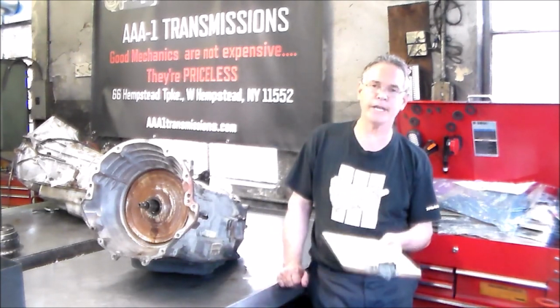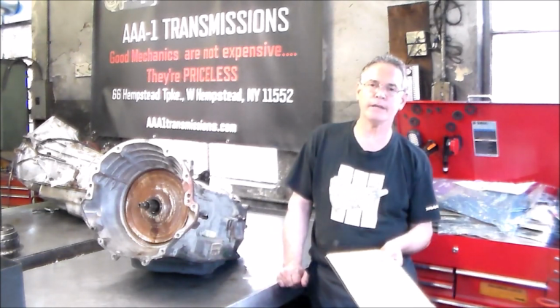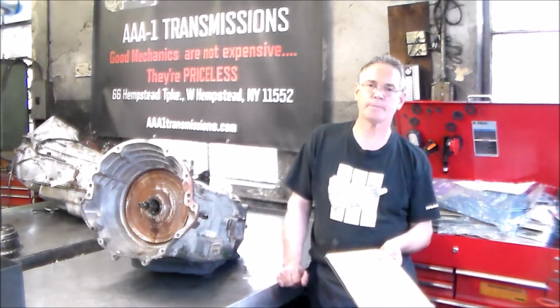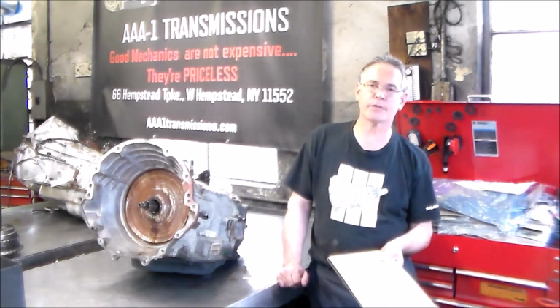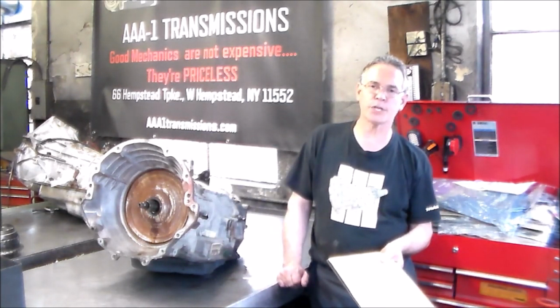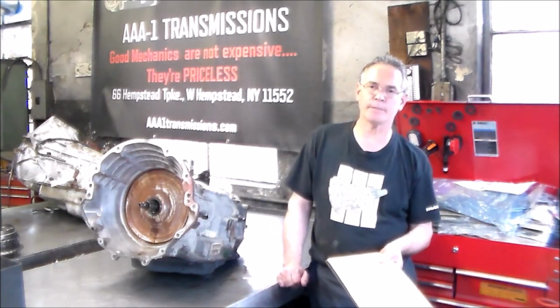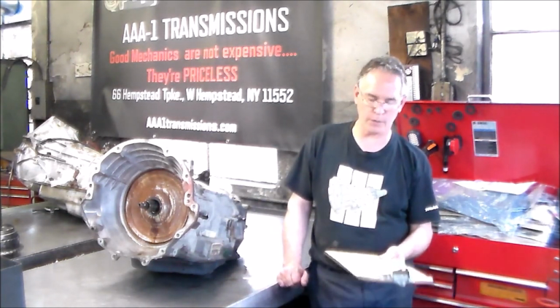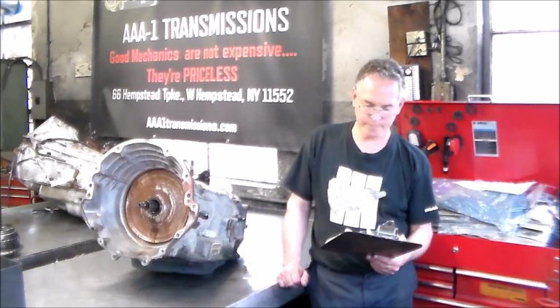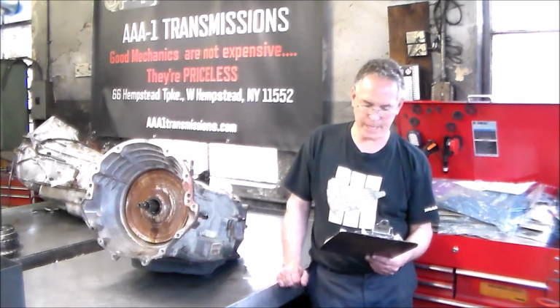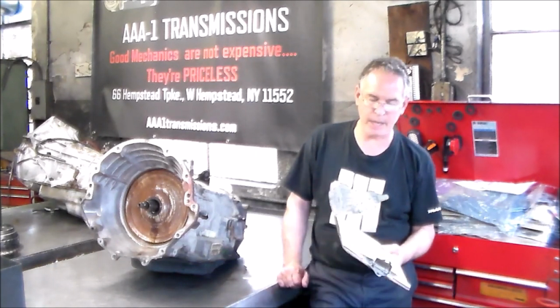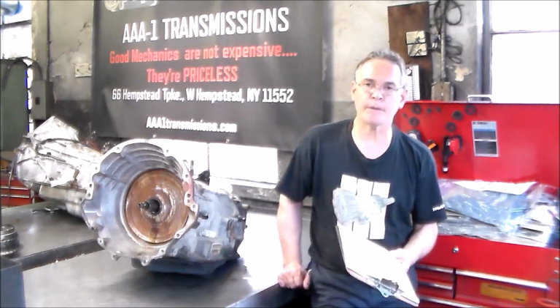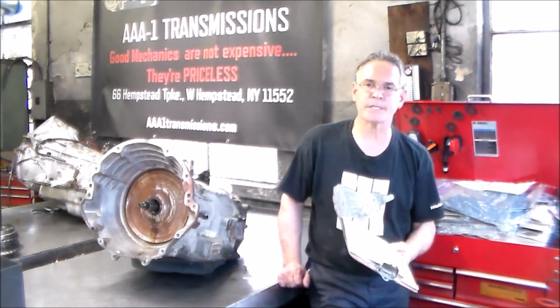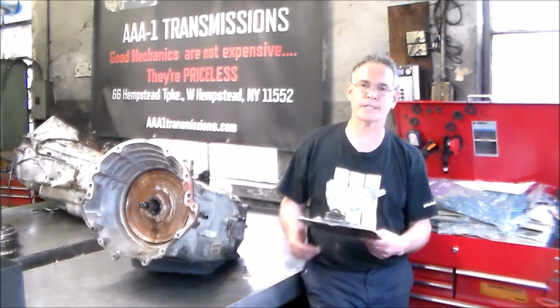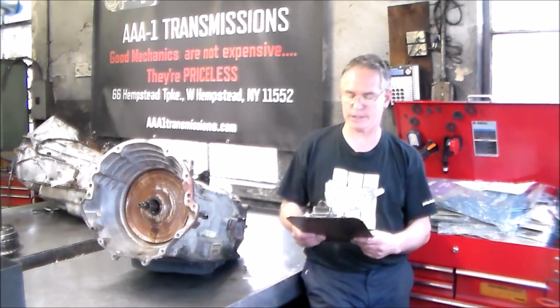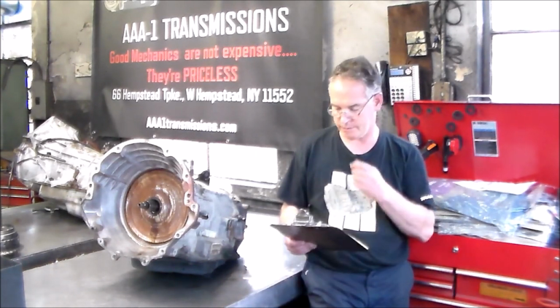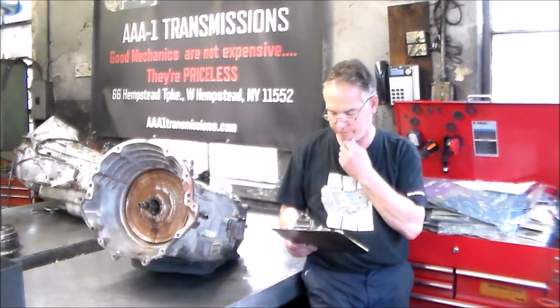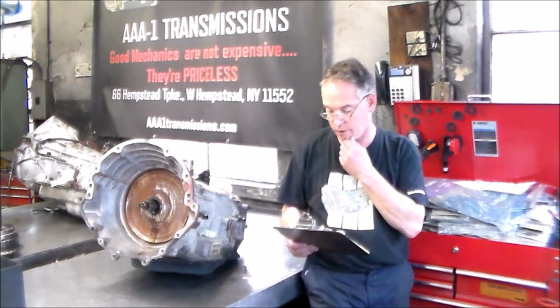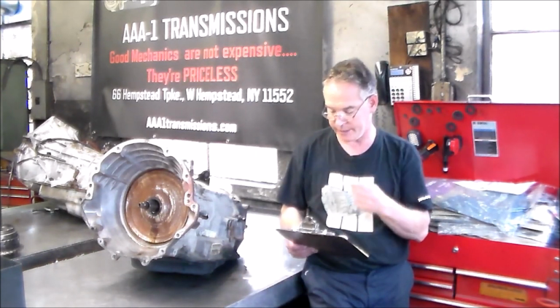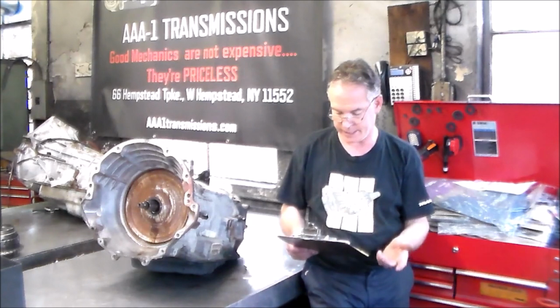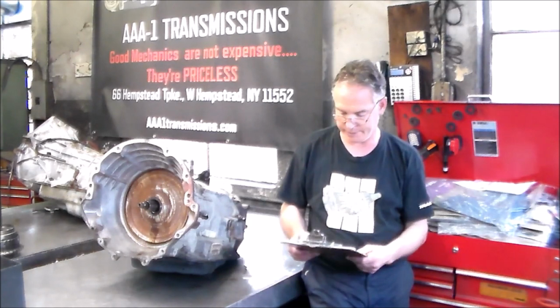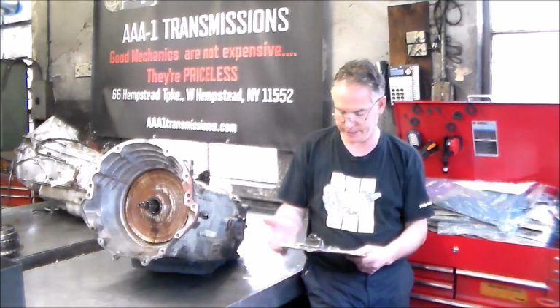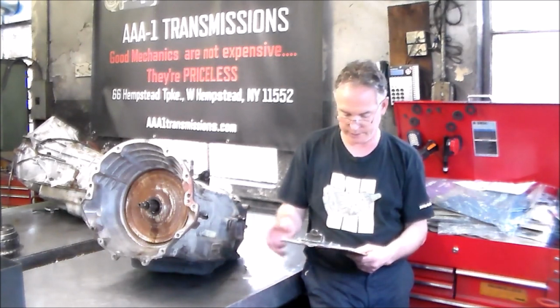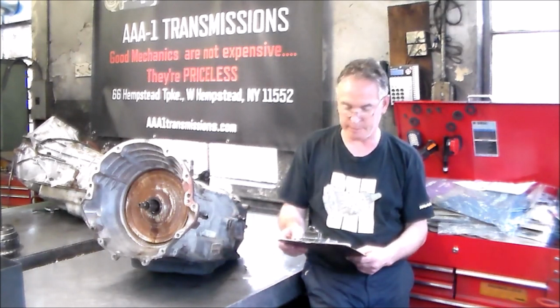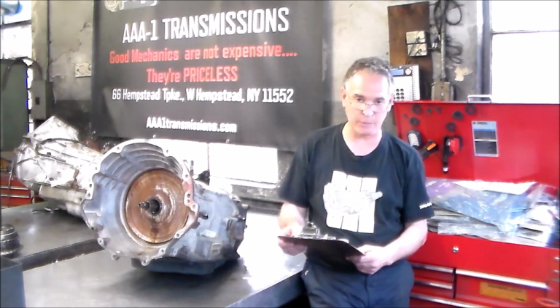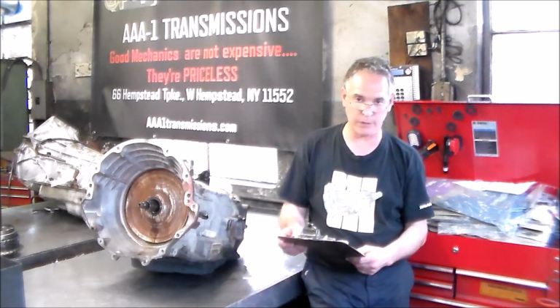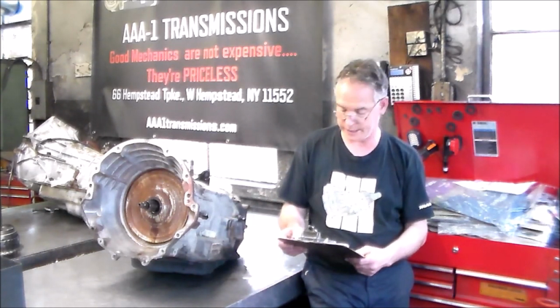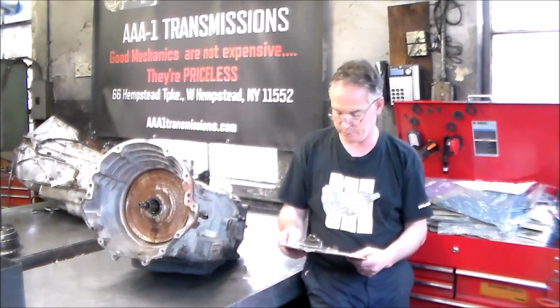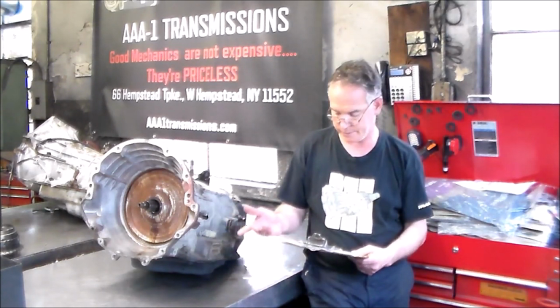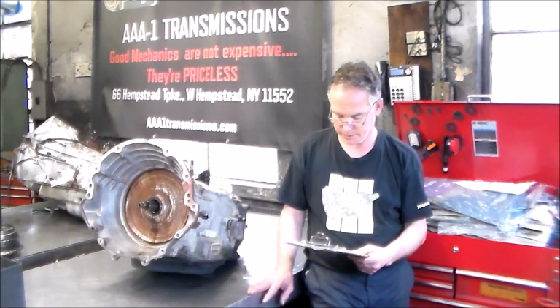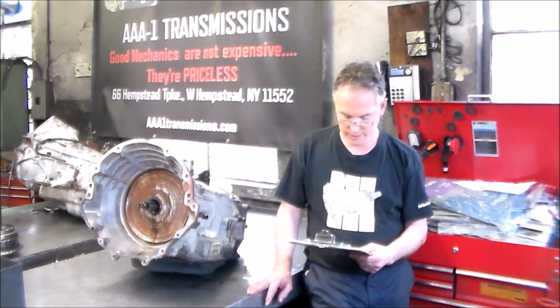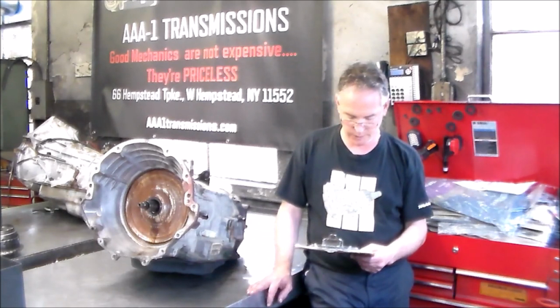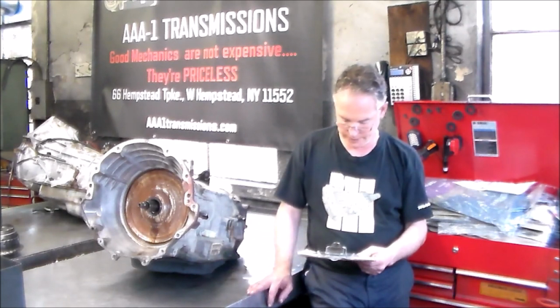I ran the plate through ShopKey Pro and that's how it came up with the 66RFE. I thought it might have been the 68, but that was the only choice it came up with, so that's what I'm going by.